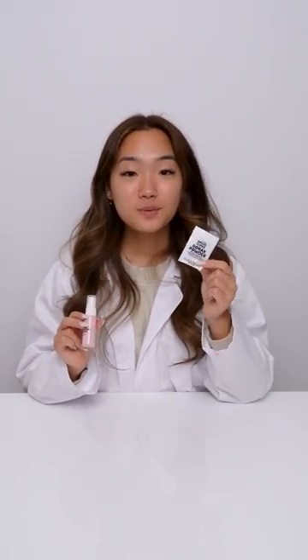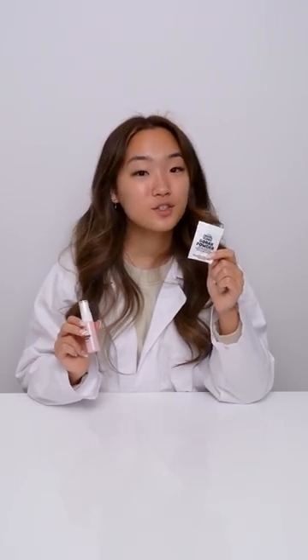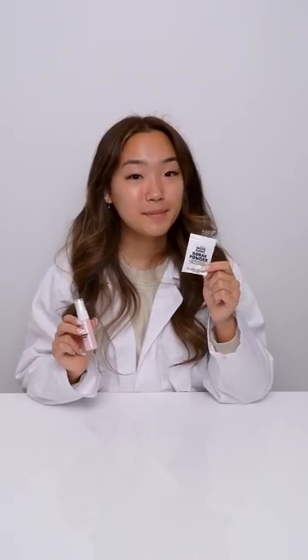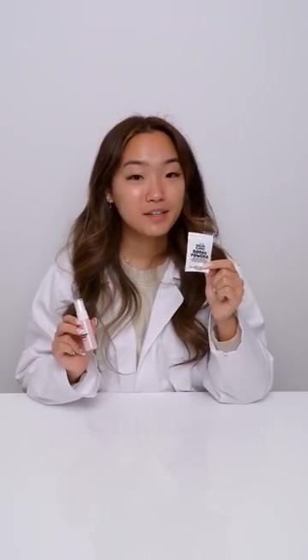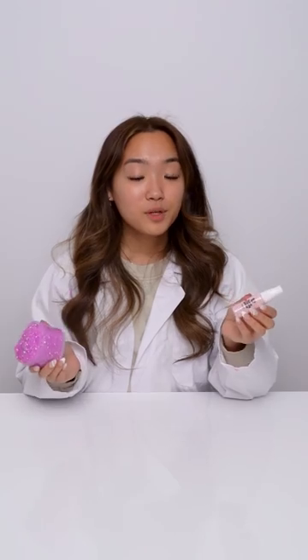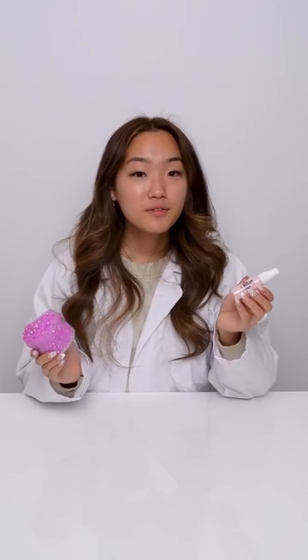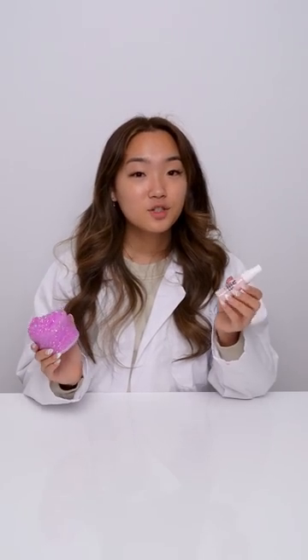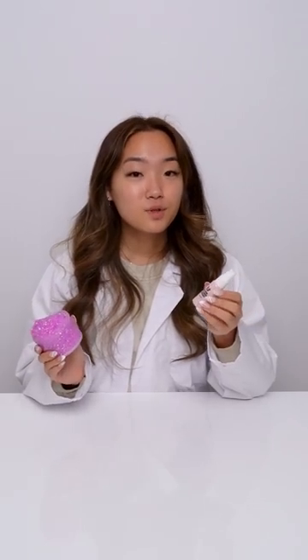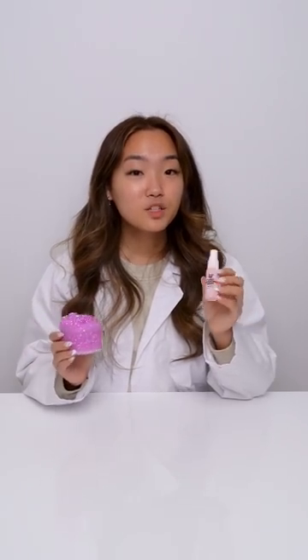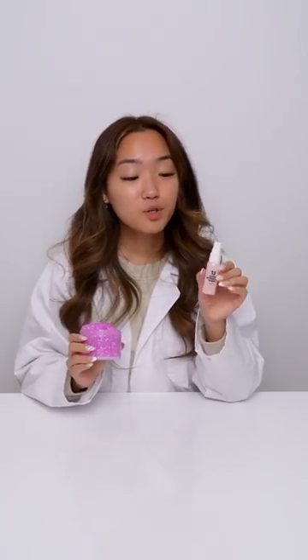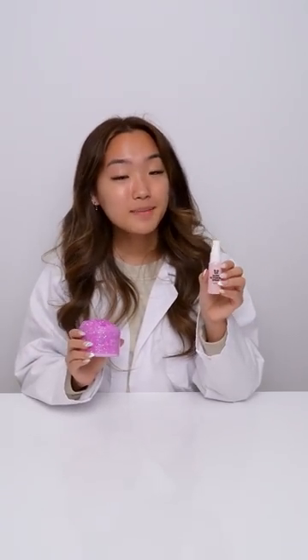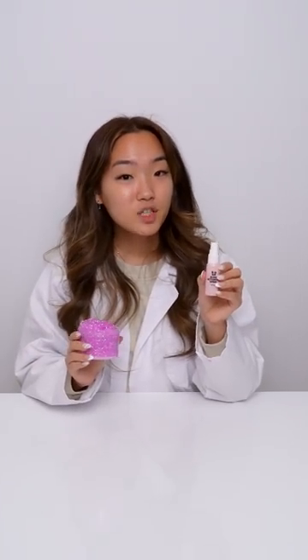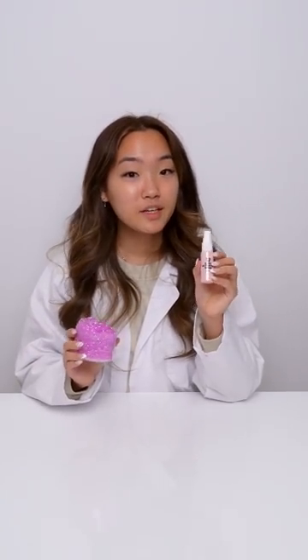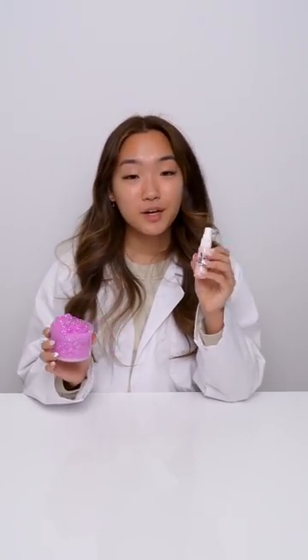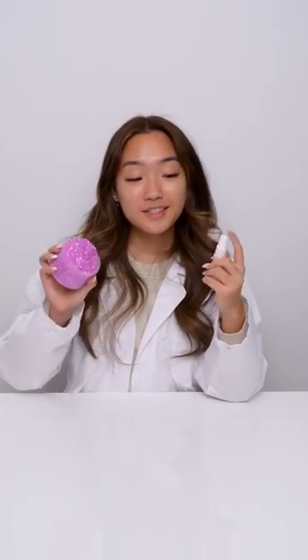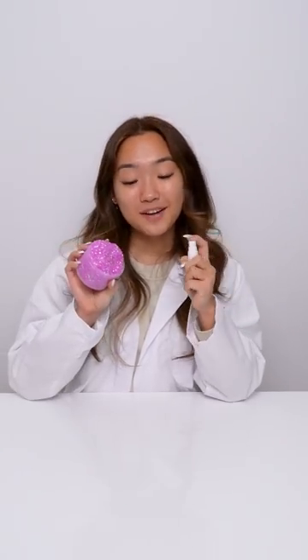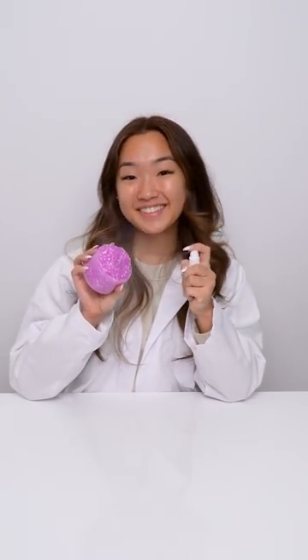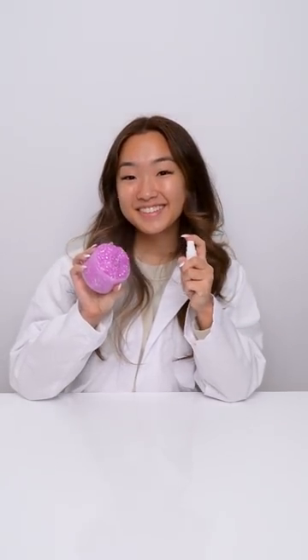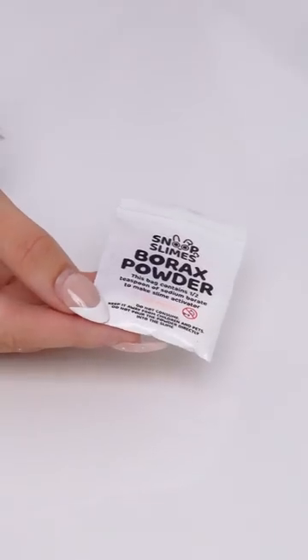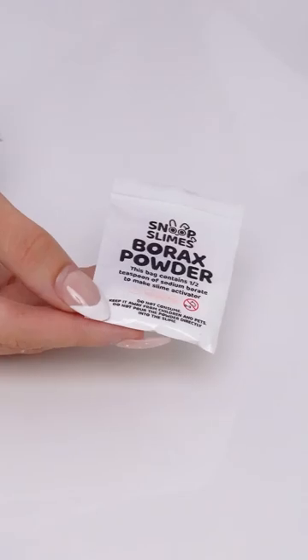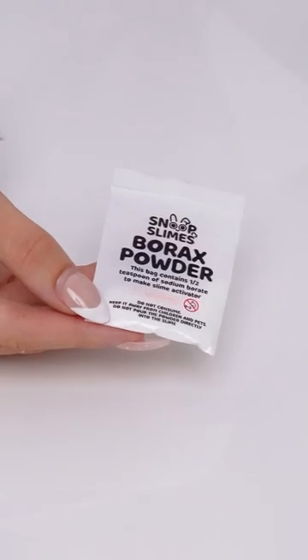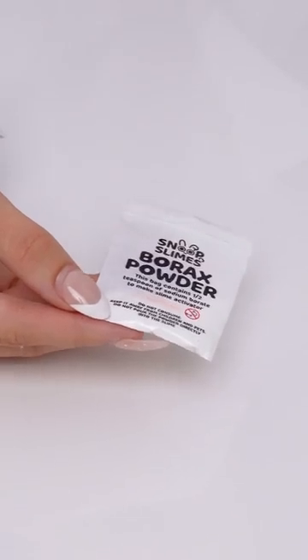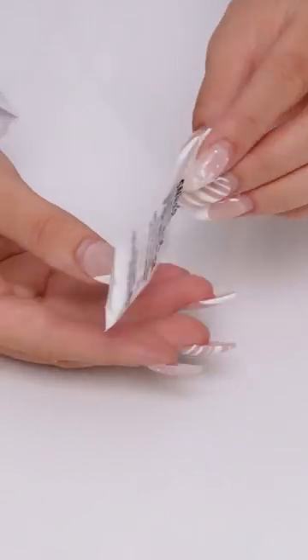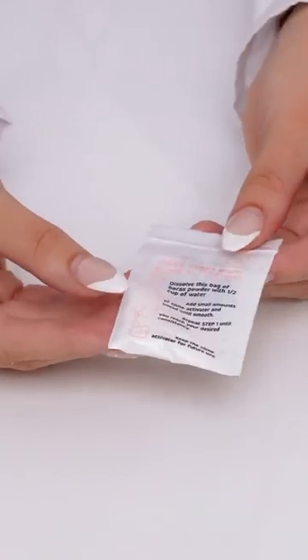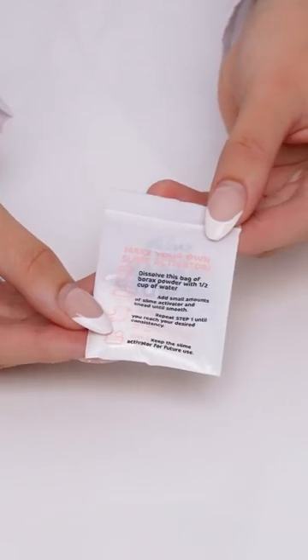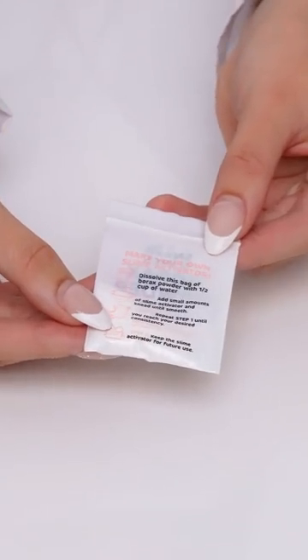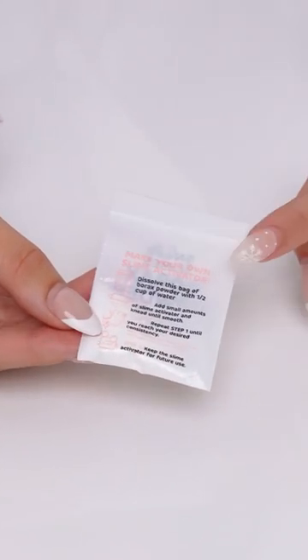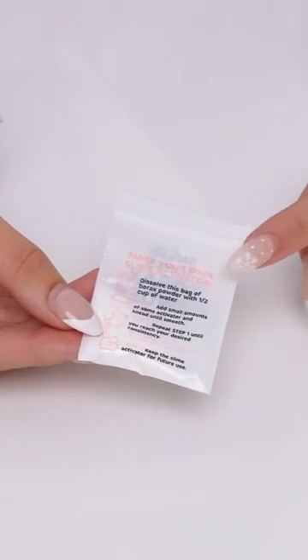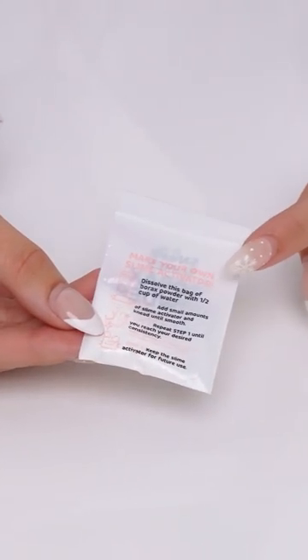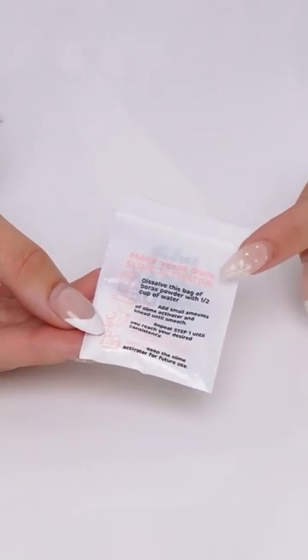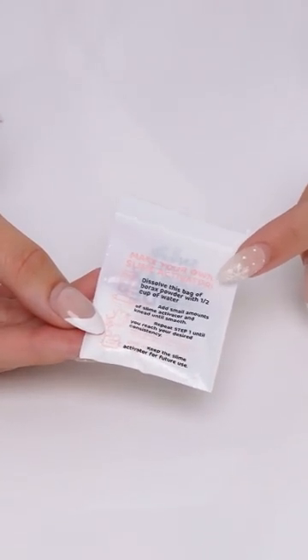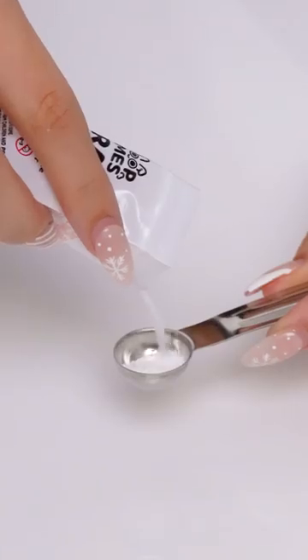The first way is to use a slime activator. With the purchase of our exclusive subscription box, you'll get a pre-made slime activator spray that you can spray onto your slime right away. For all other orders, we include a packet to make your own slime activator. The packet has clear instructions on the back for you to easily follow along.